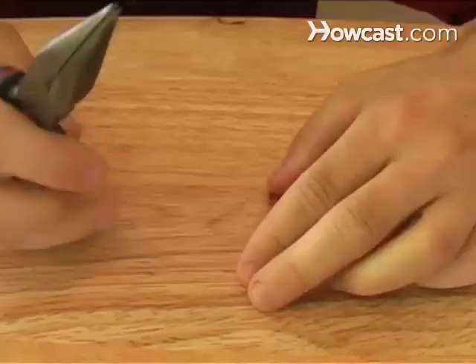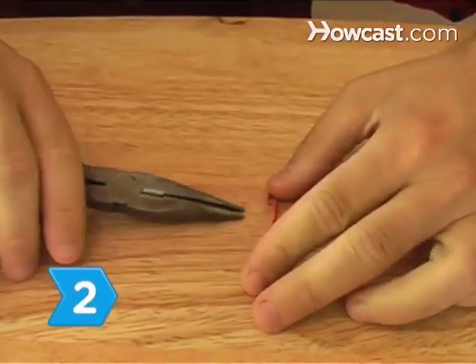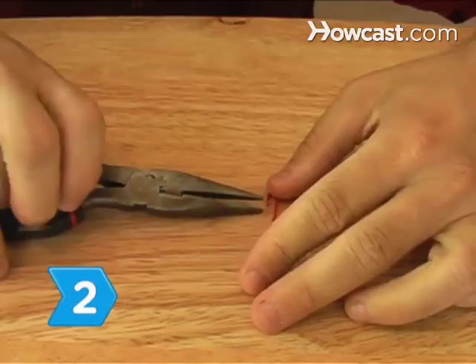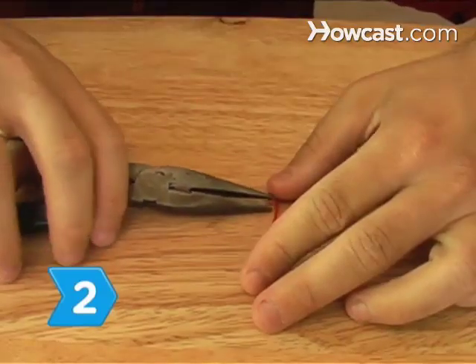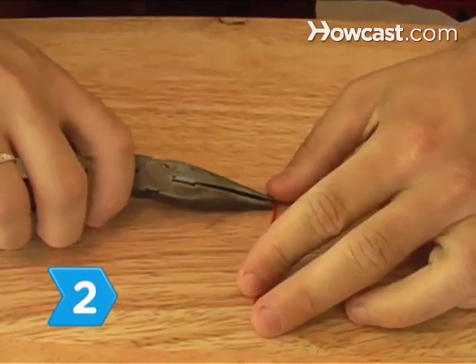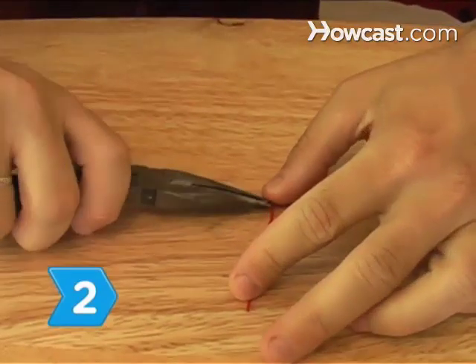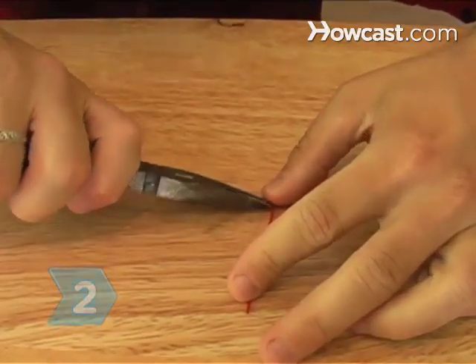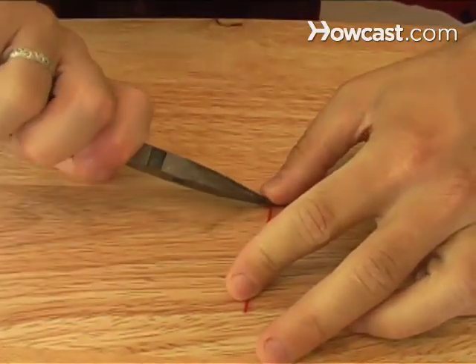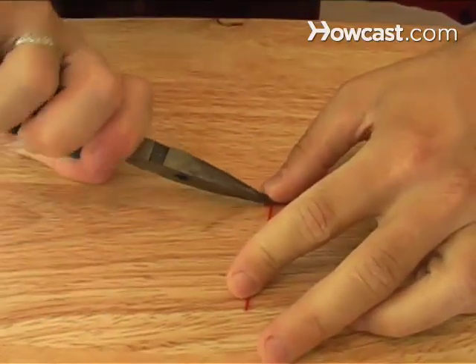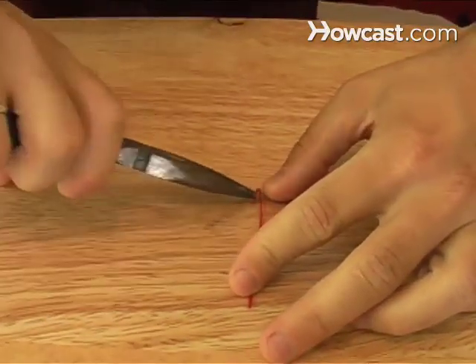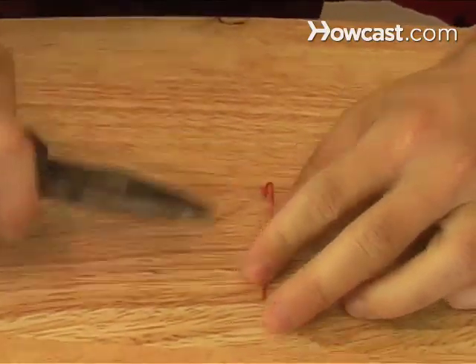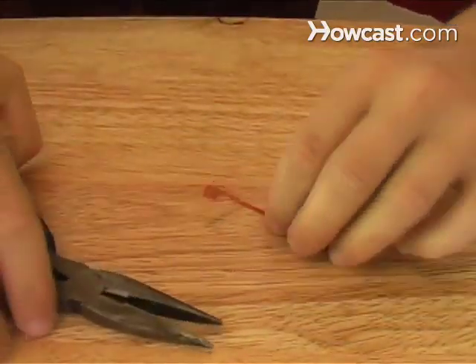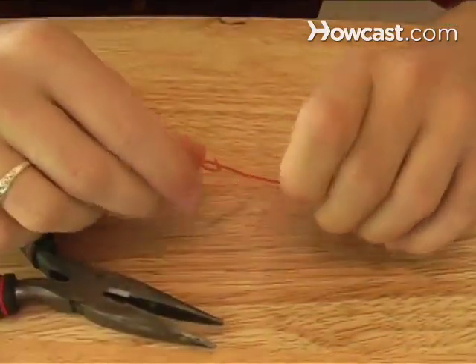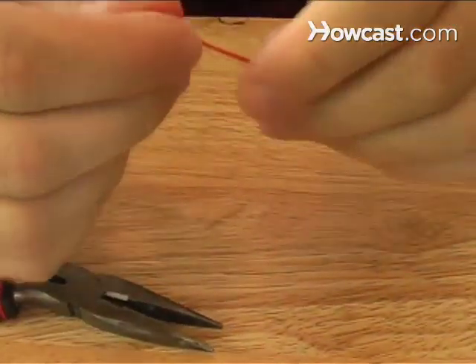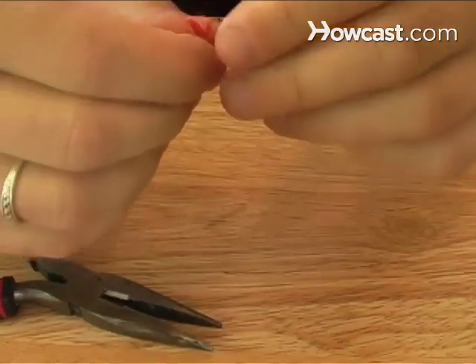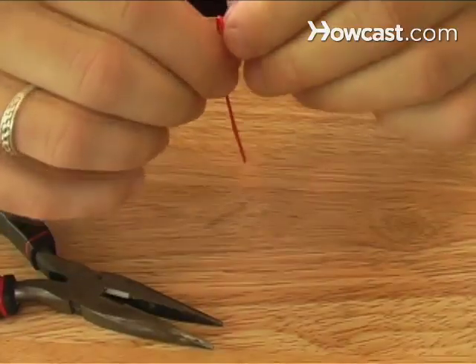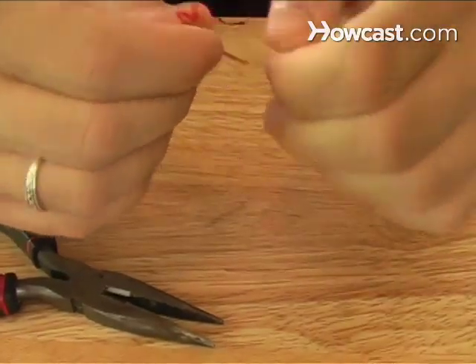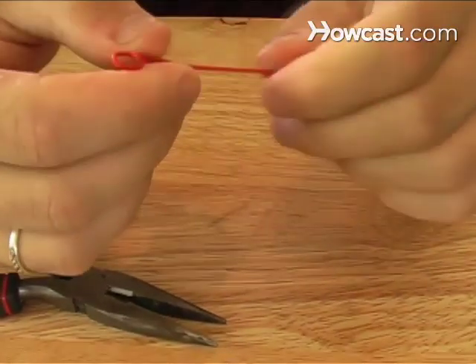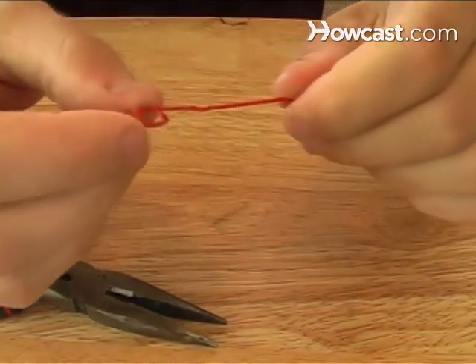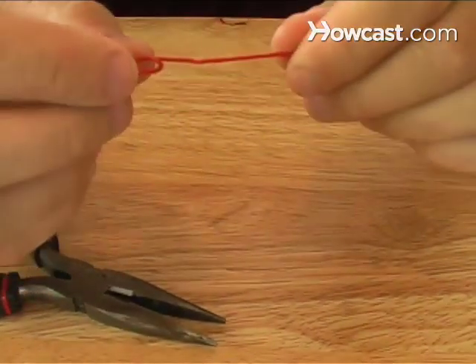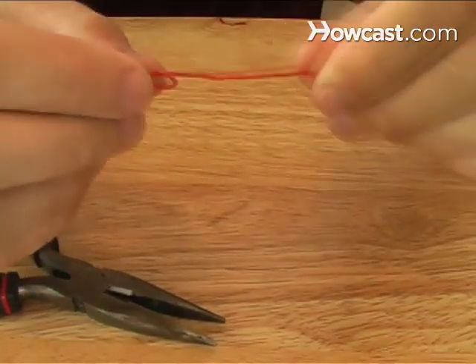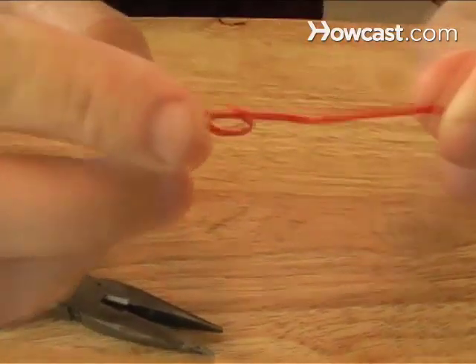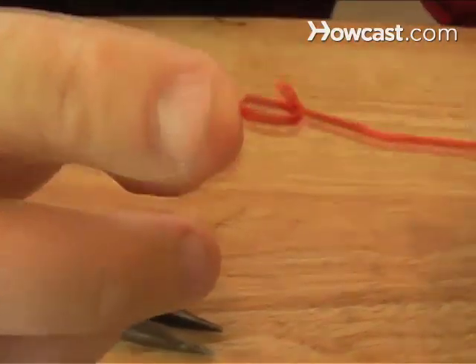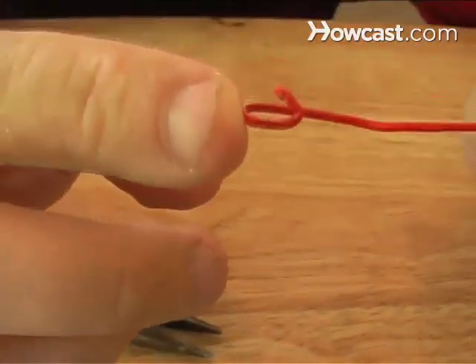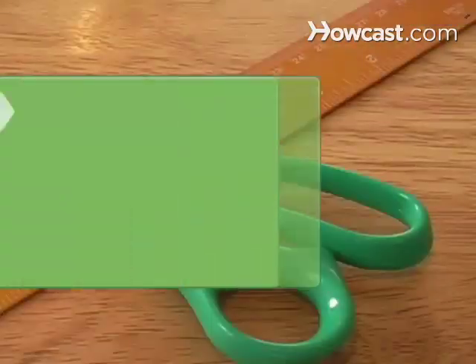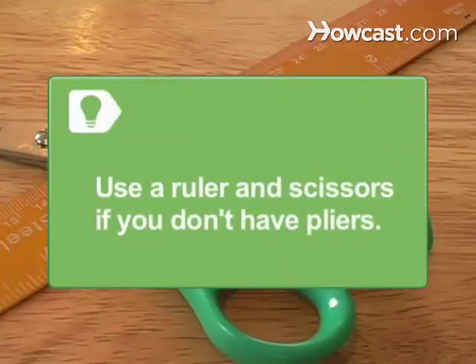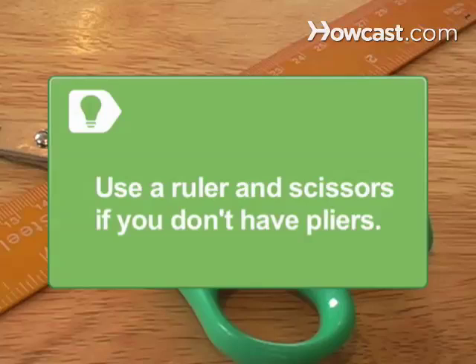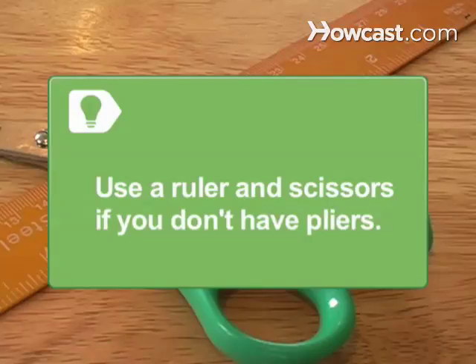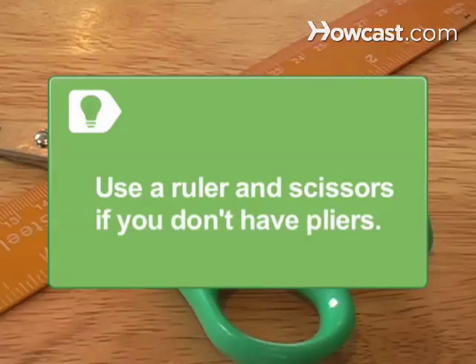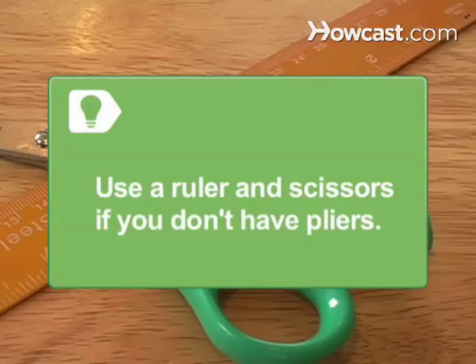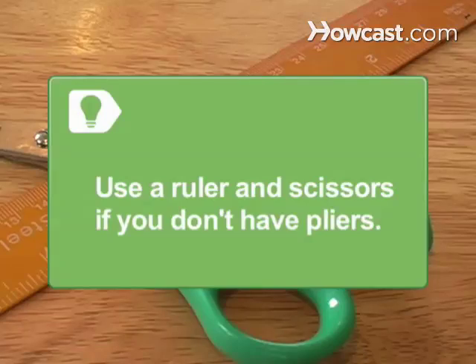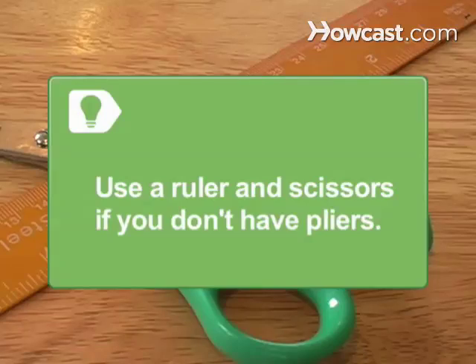Step 2. Lay the clip flat and use the pliers to make a 45-degree upward bend in the end of the curled side, an eighth-inch from the tip, to form the clasp or the needle. You can make your bends using a ruler and scissors if you don't have pliers.